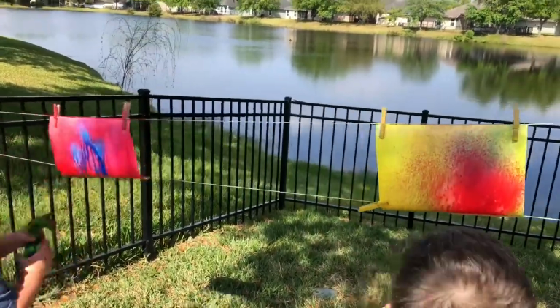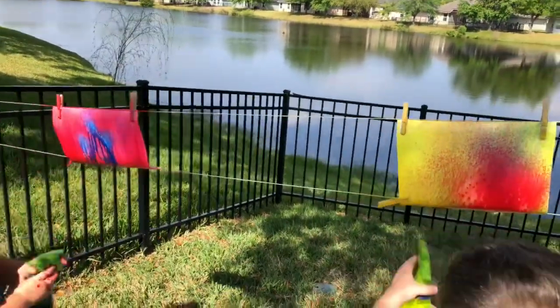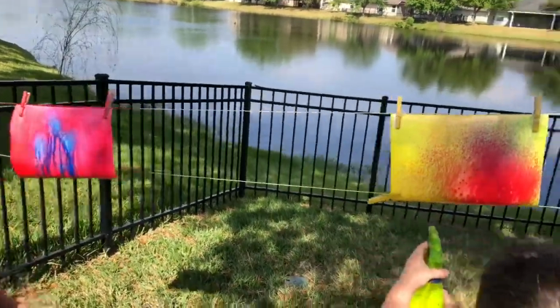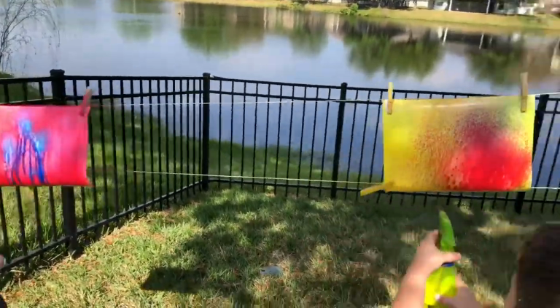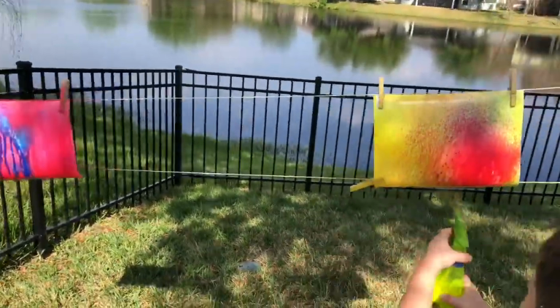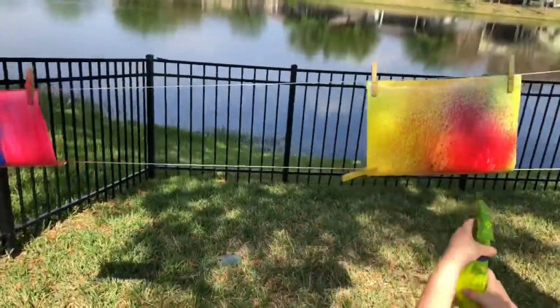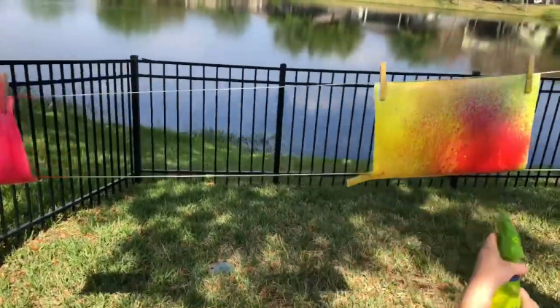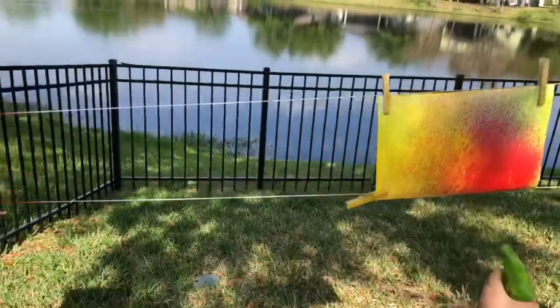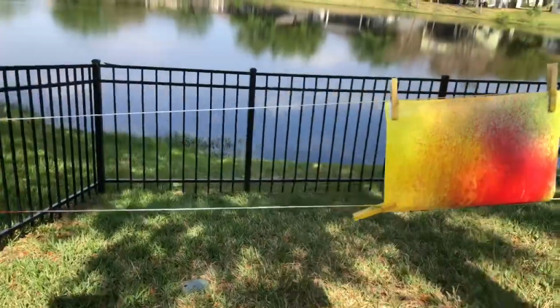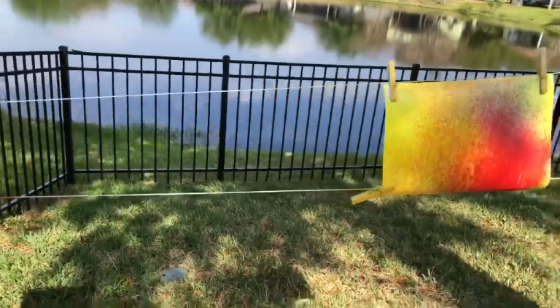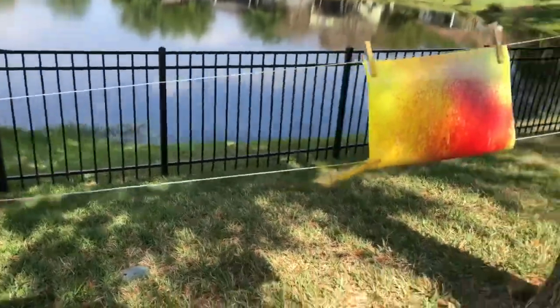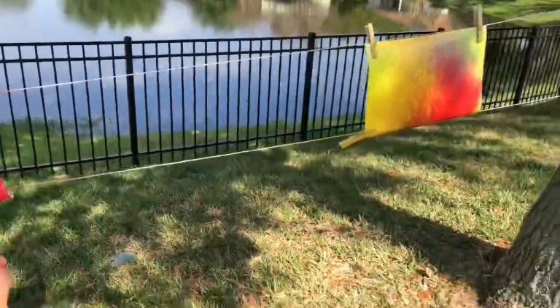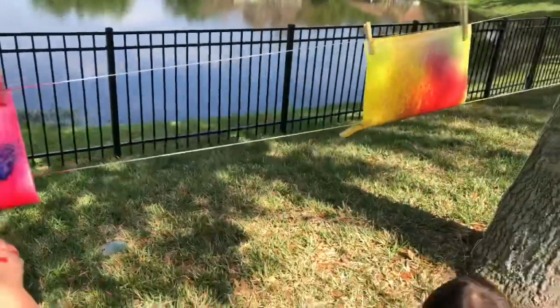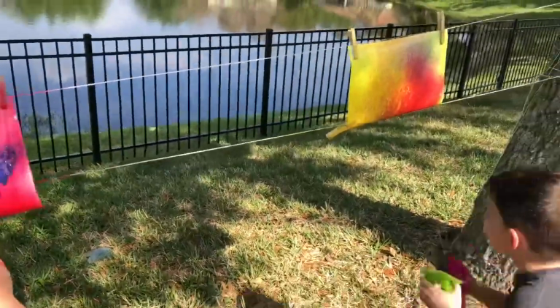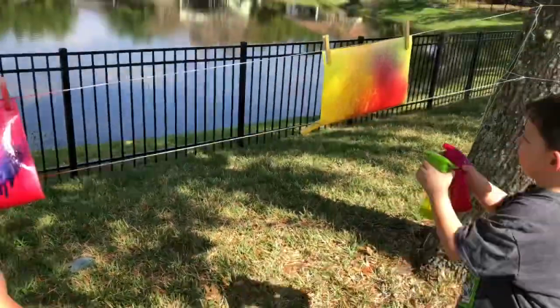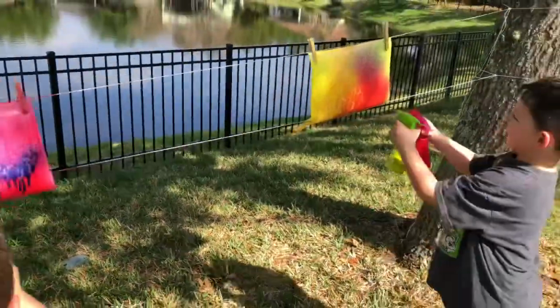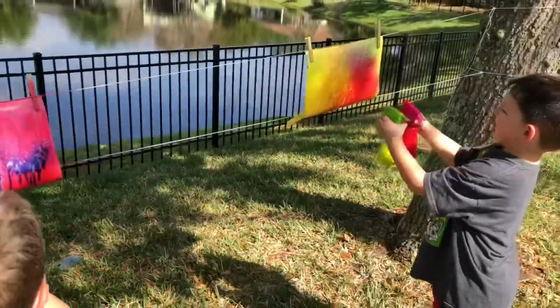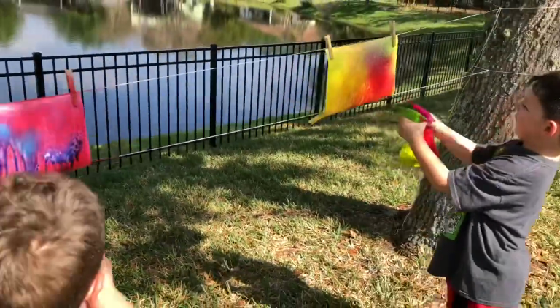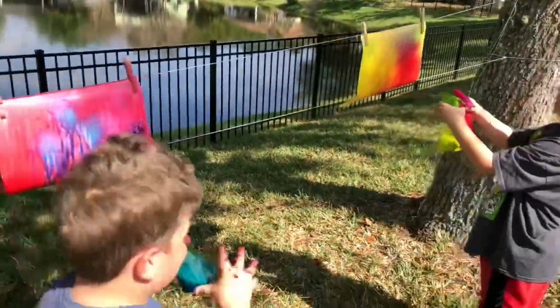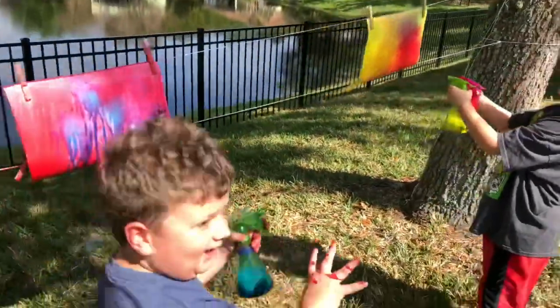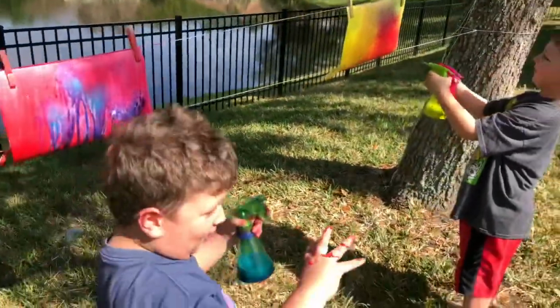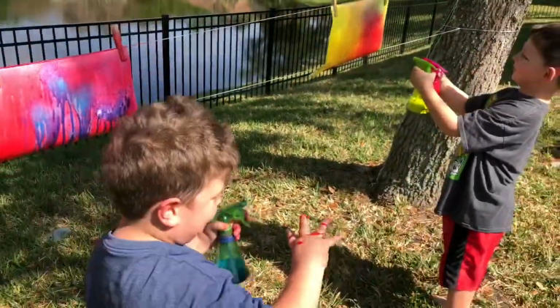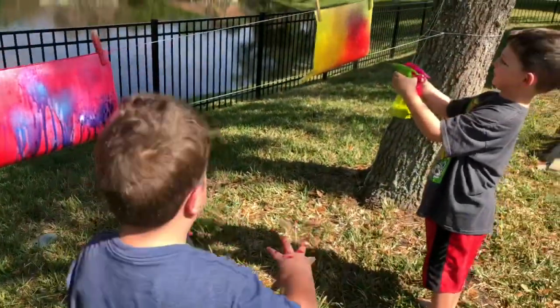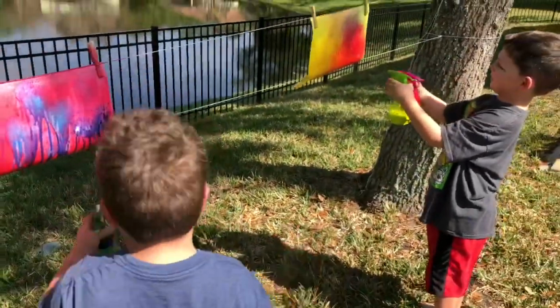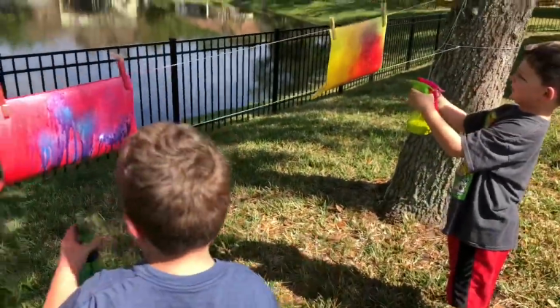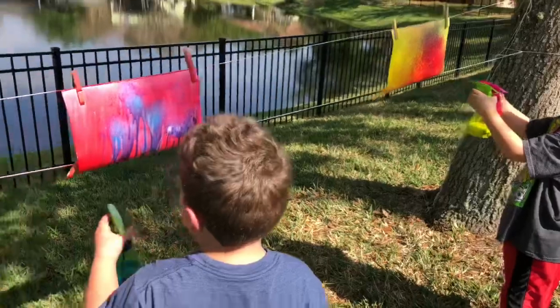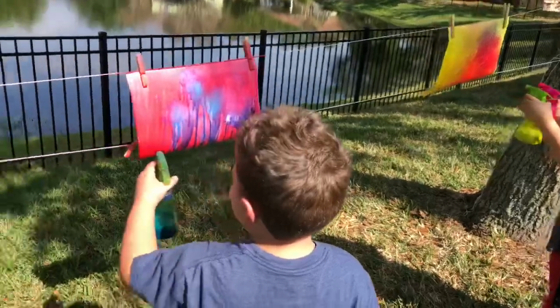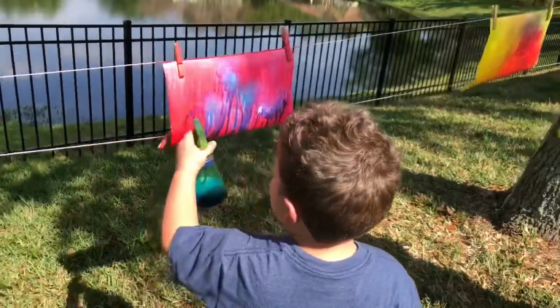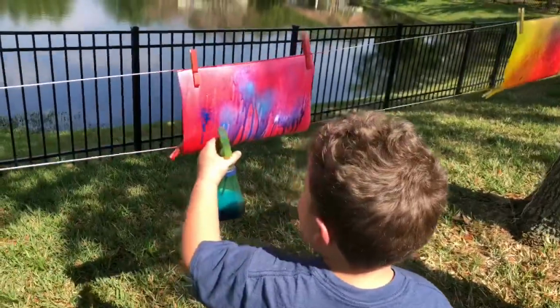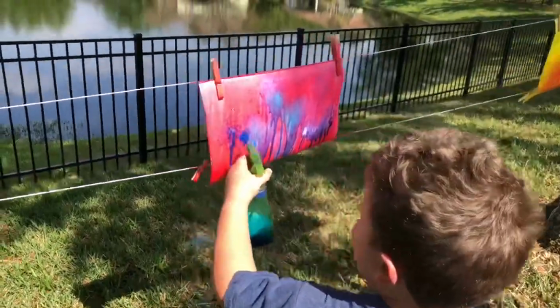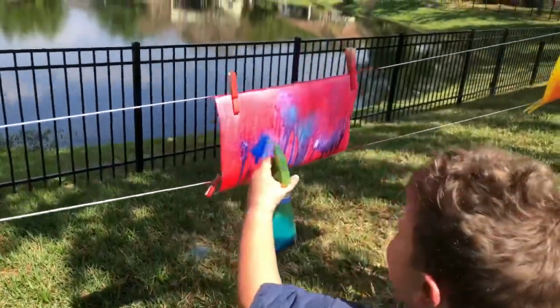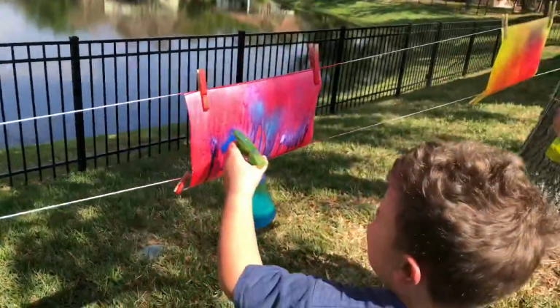These look great guys. Thank you so much for your help with this. Daddy, look how much paint I got in my hair! Oh my gosh, you're a mess — good thing we're doing this outside.